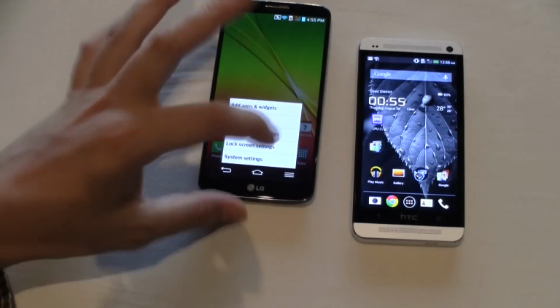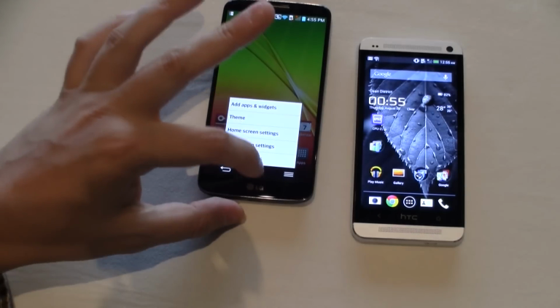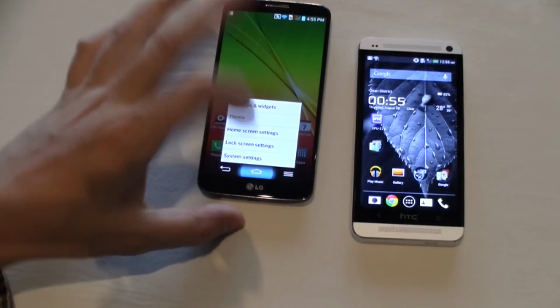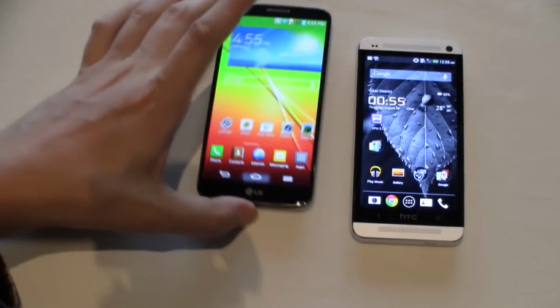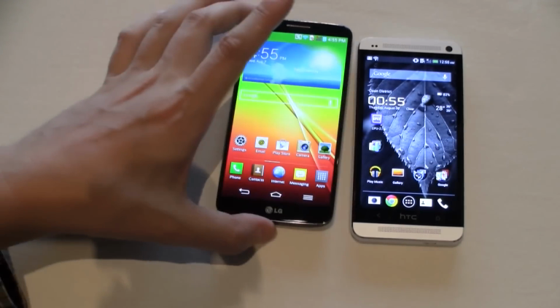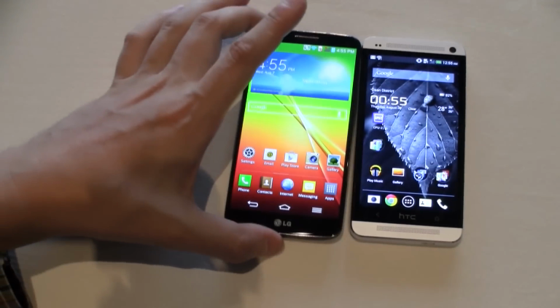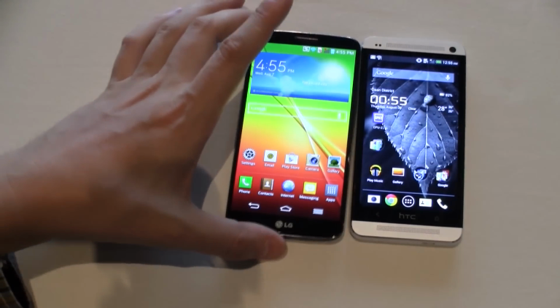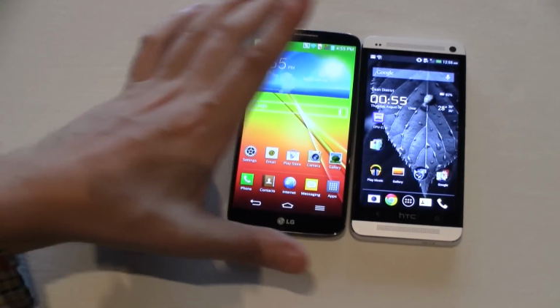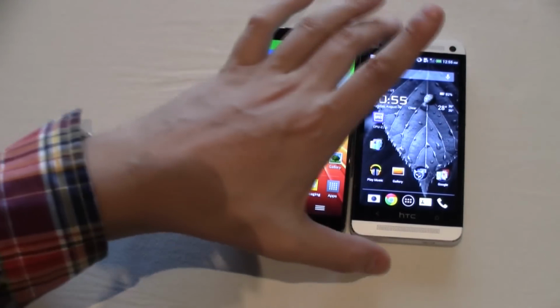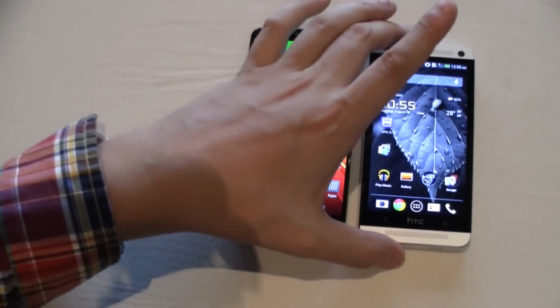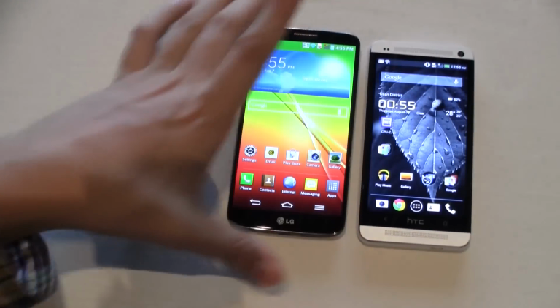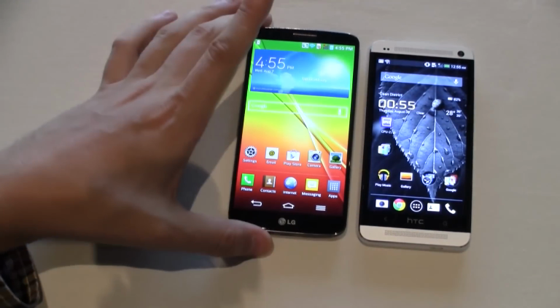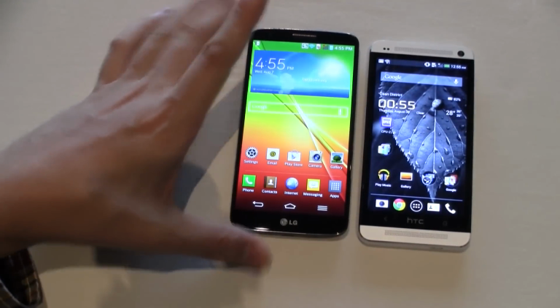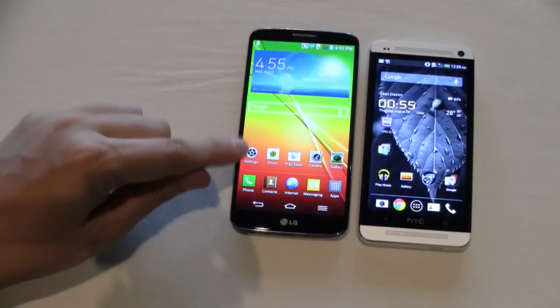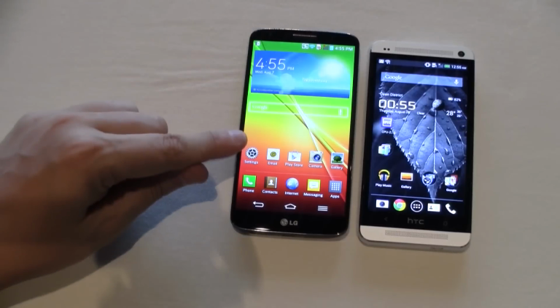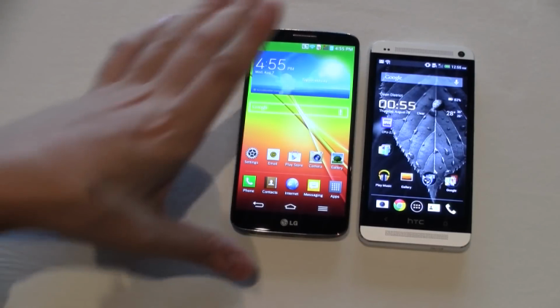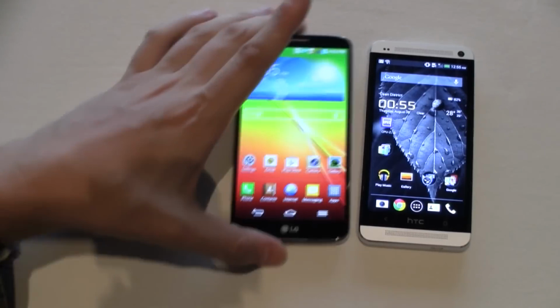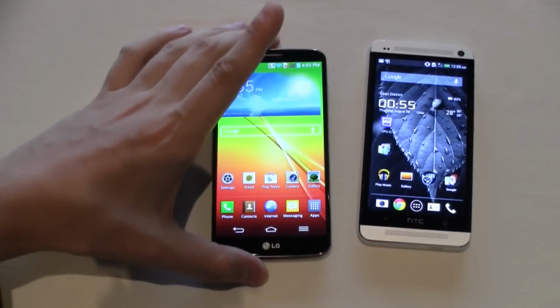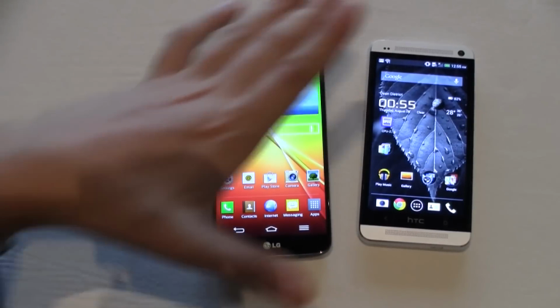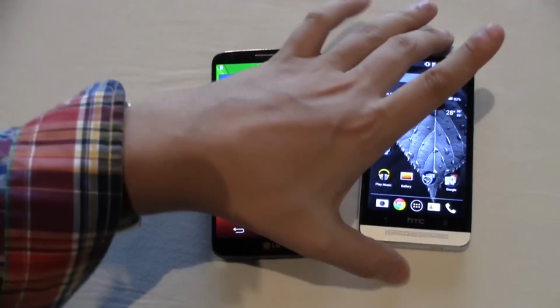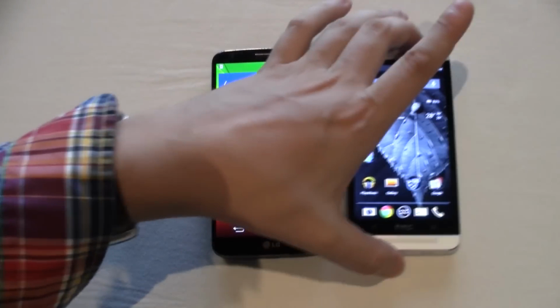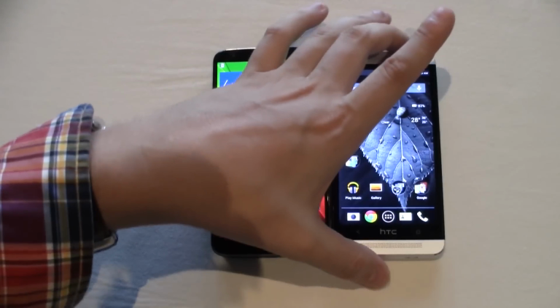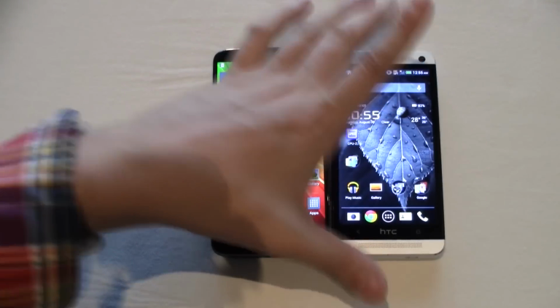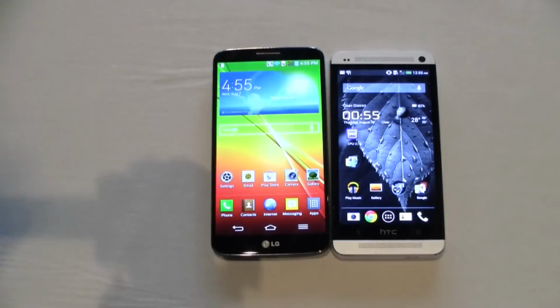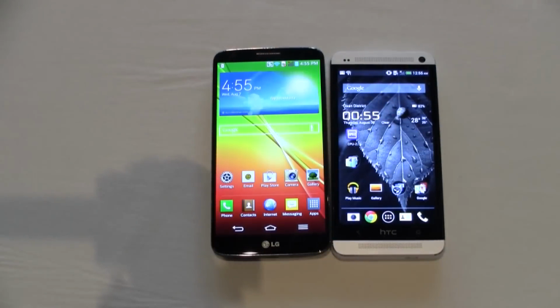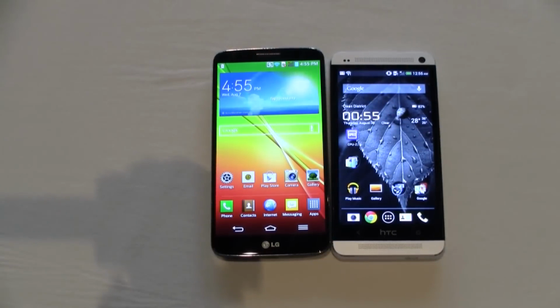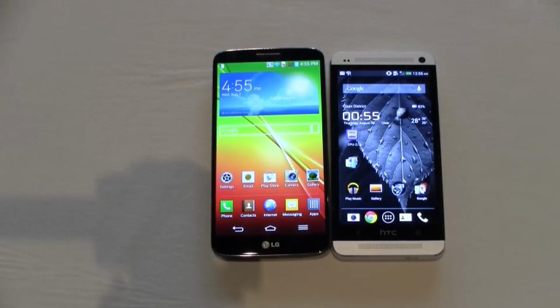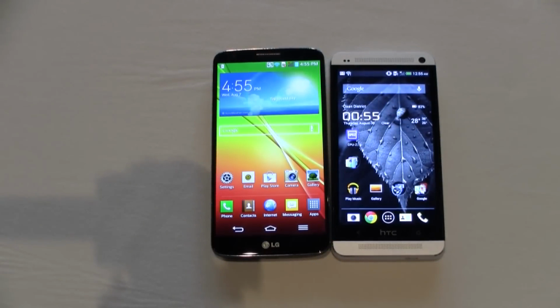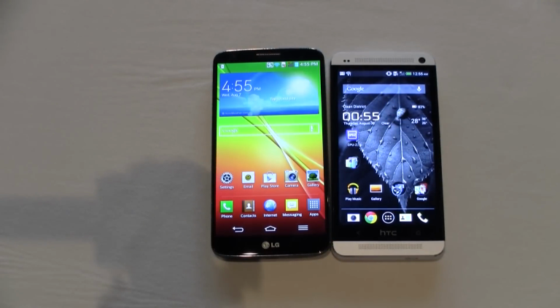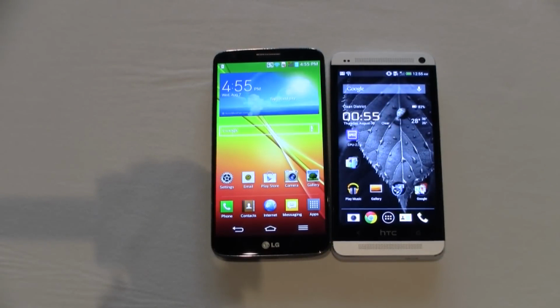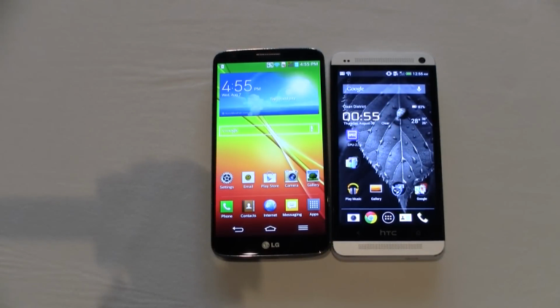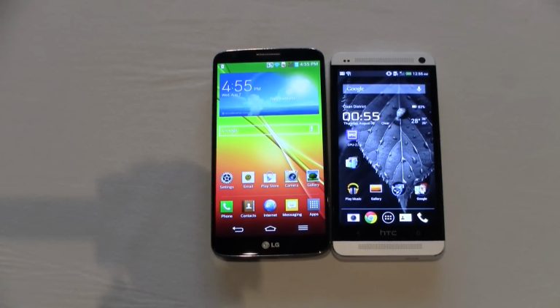So this is a quick and dirty comparison of the brand new LG G2 with the HTC One. I'm Sascha from MobileGeeks. Thanks for watching.